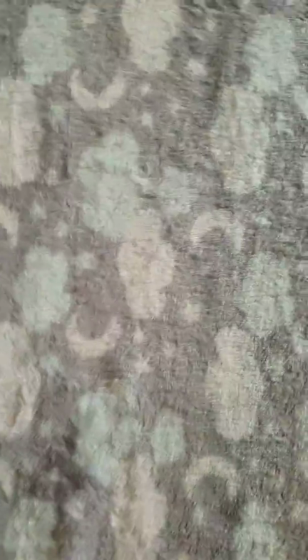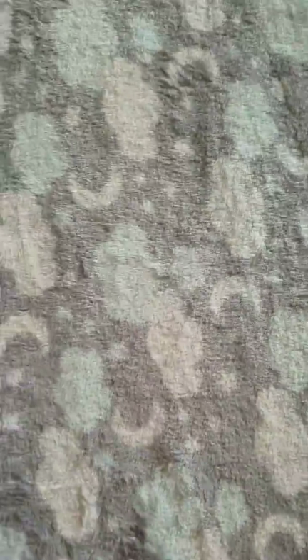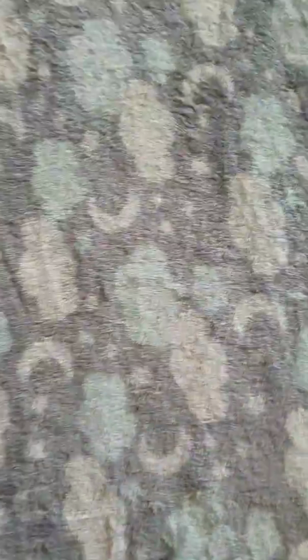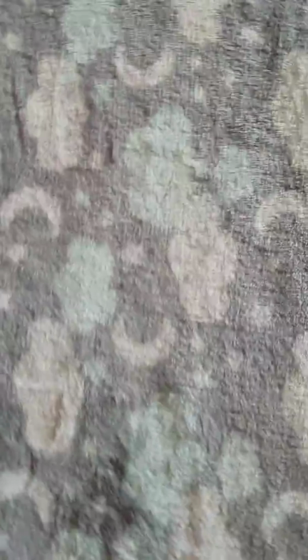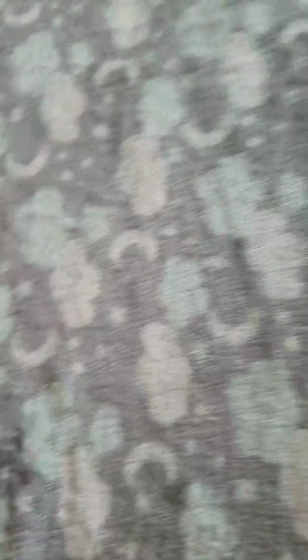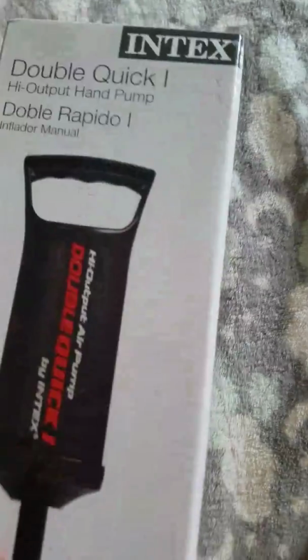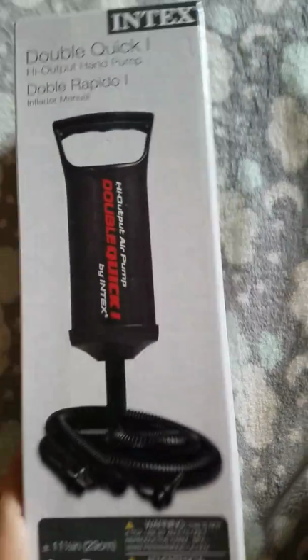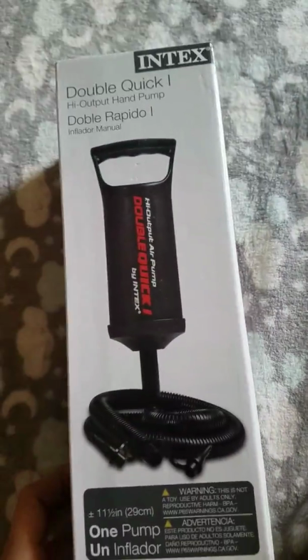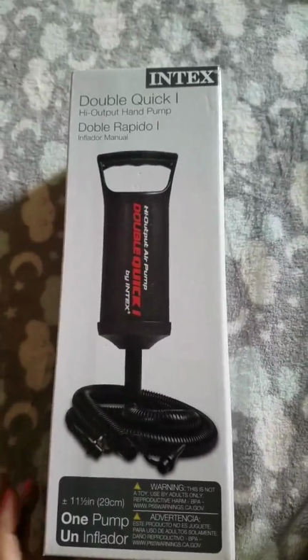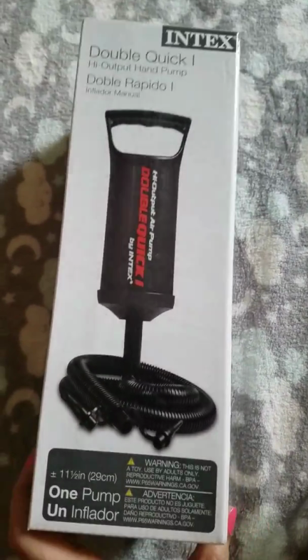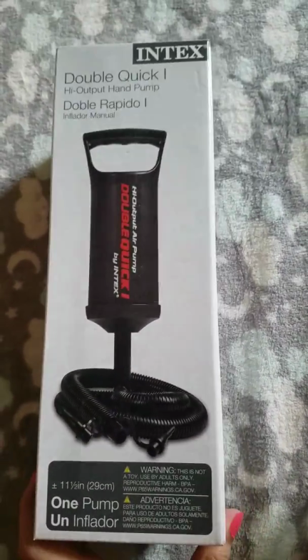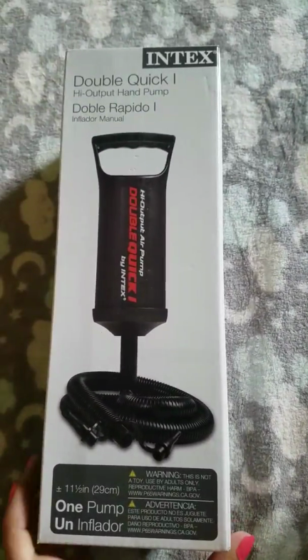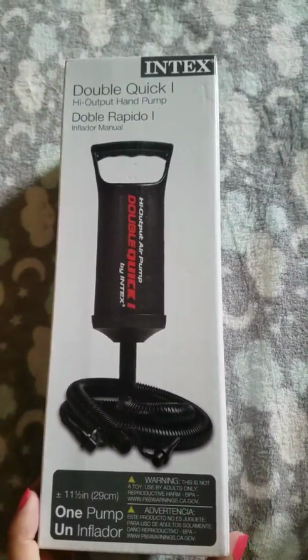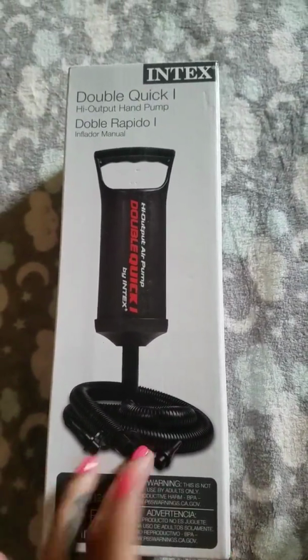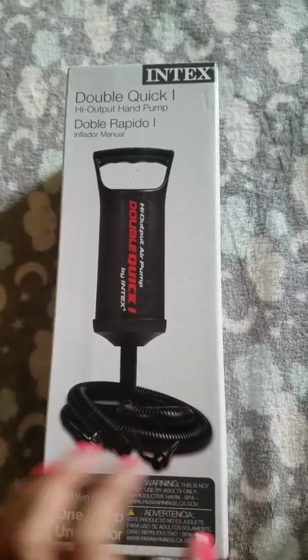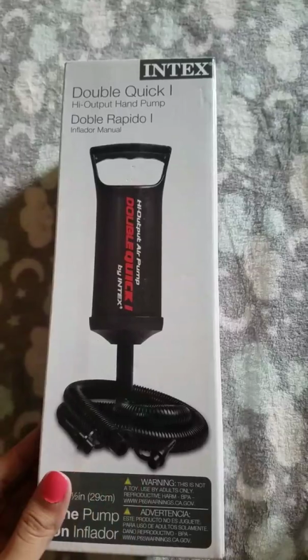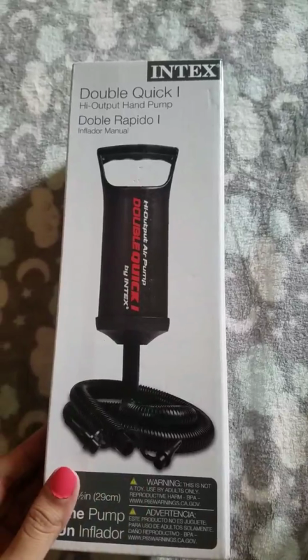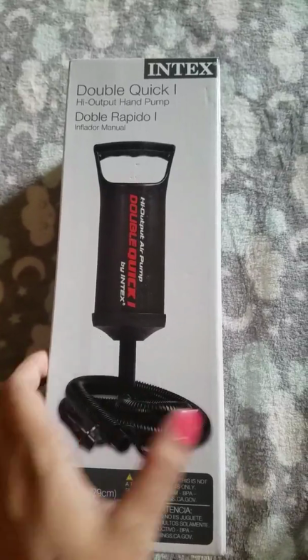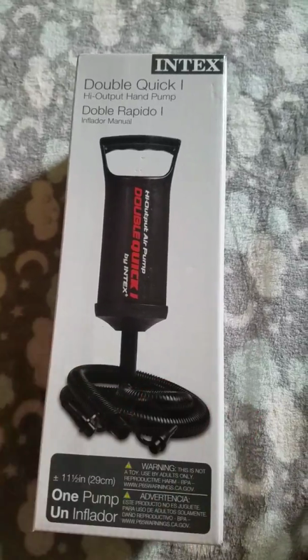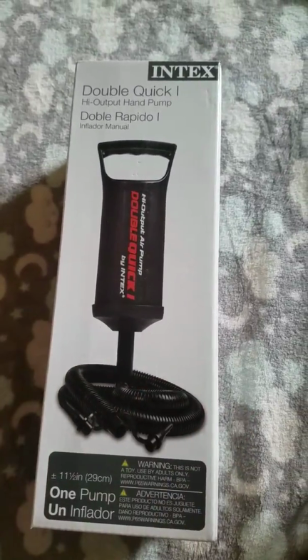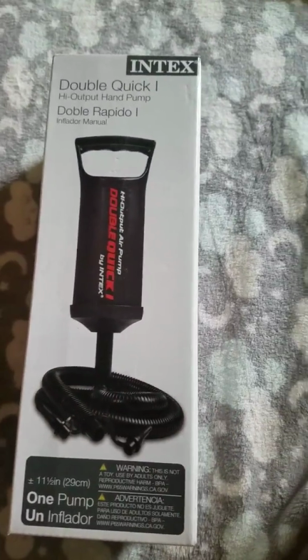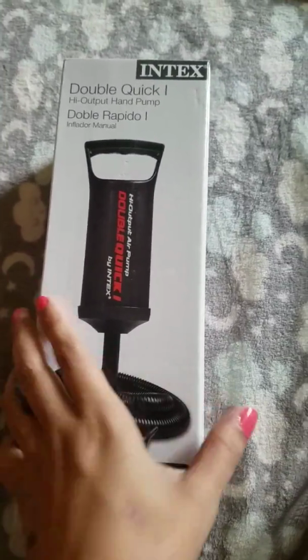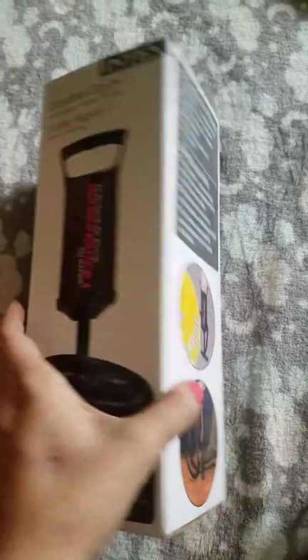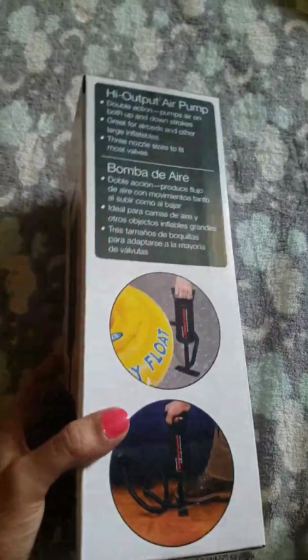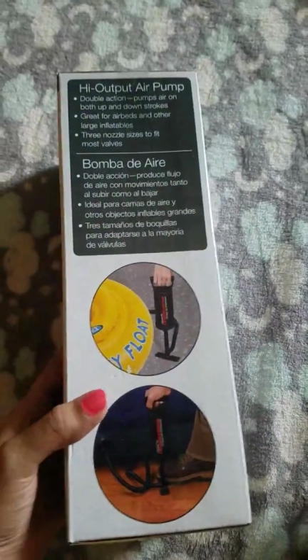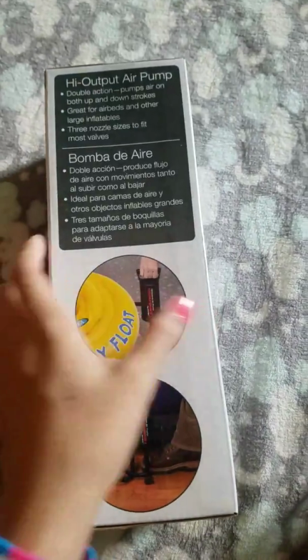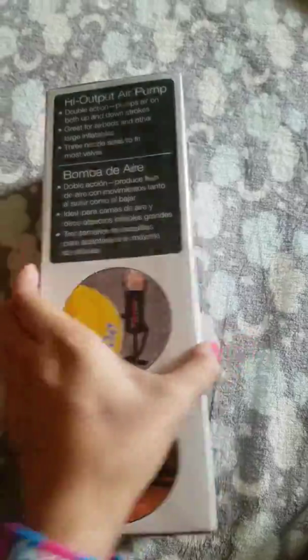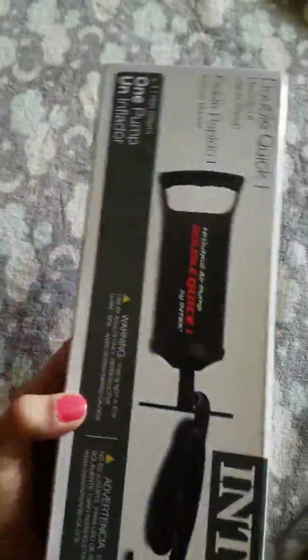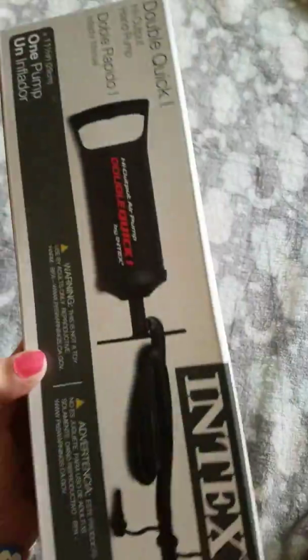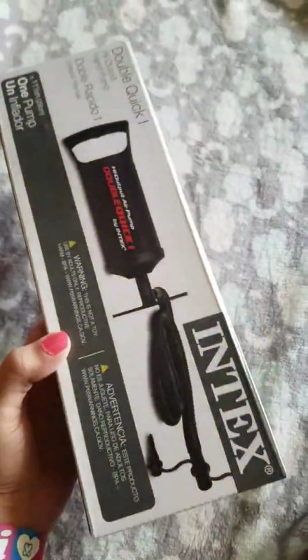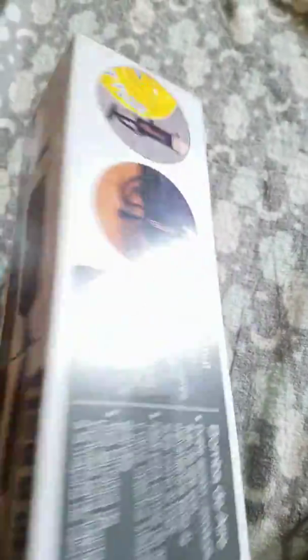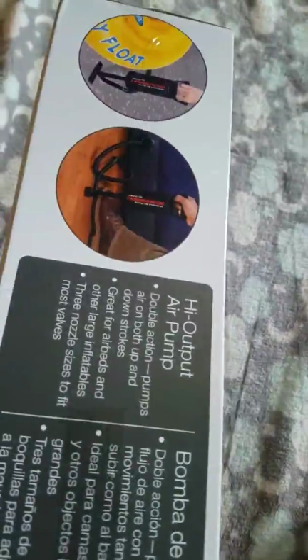Then we have this pump — this is for the pool actually. You're just supposed to be able to plug it in and it does the work for you, so this will definitely come in handy.